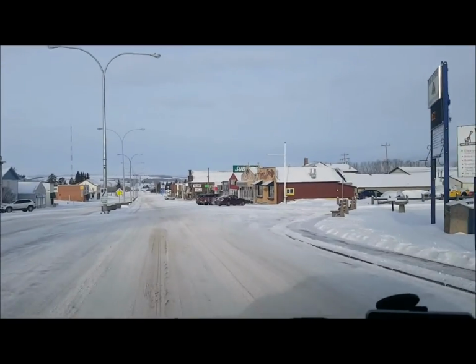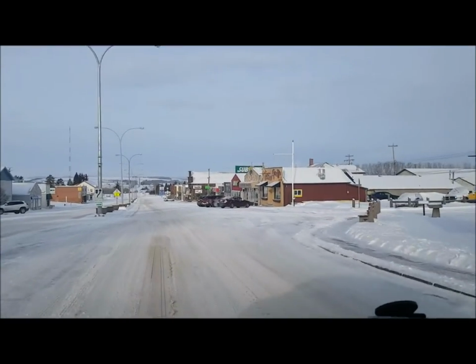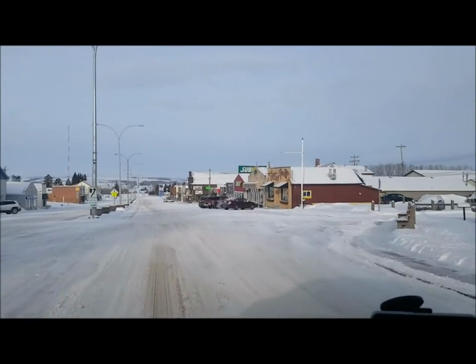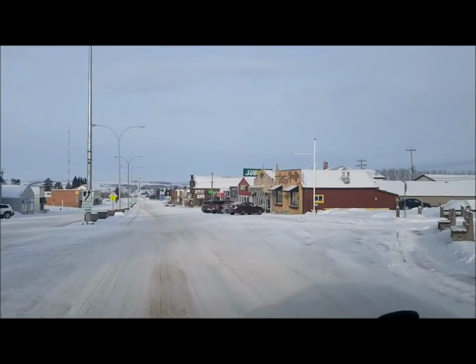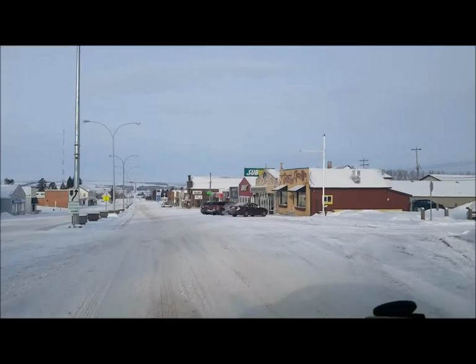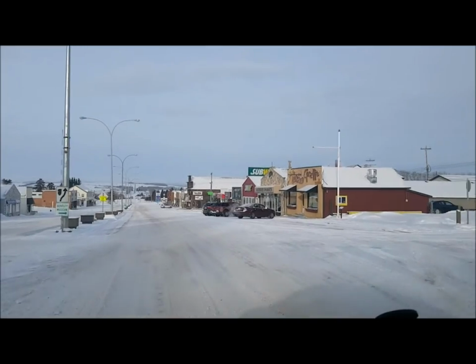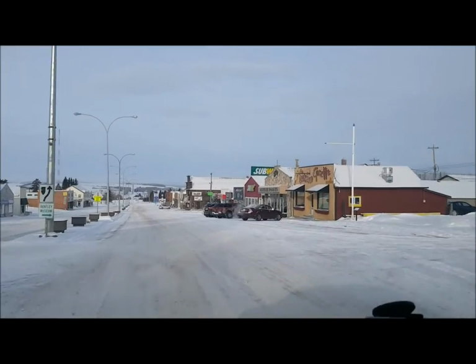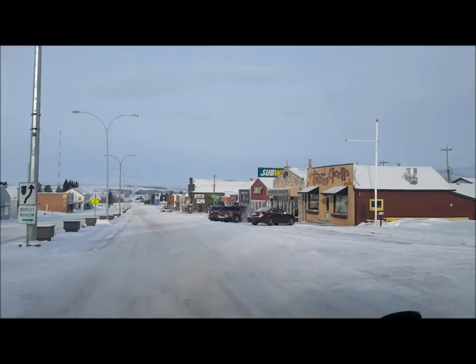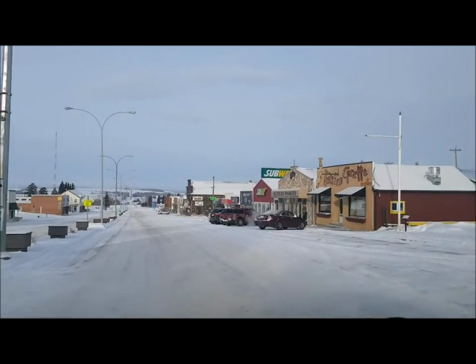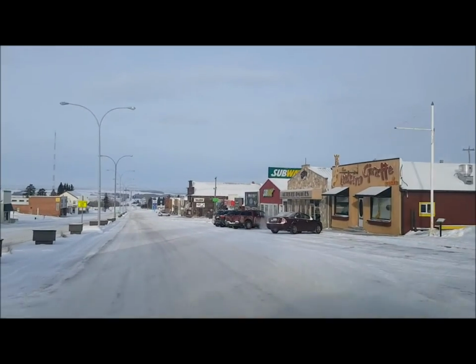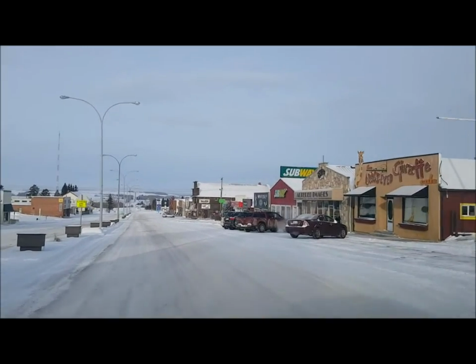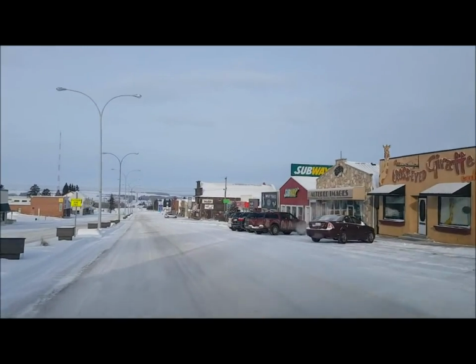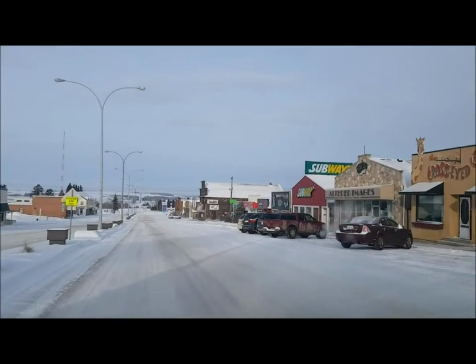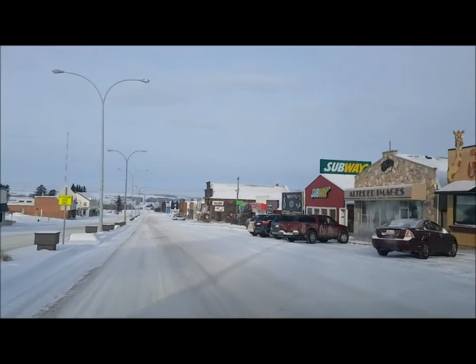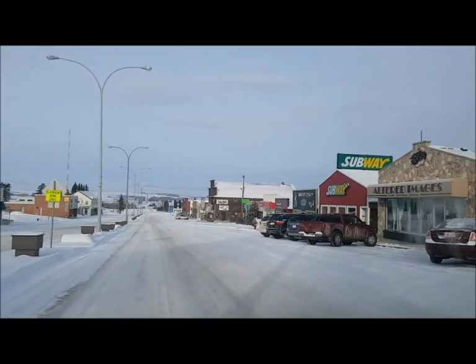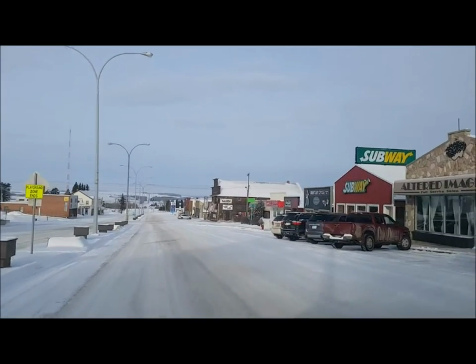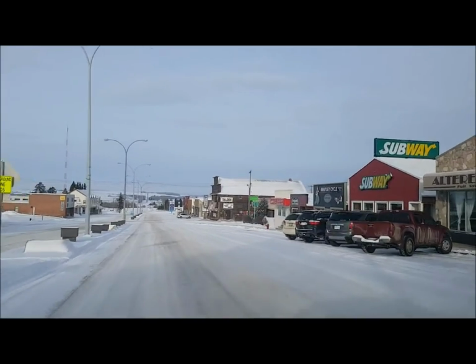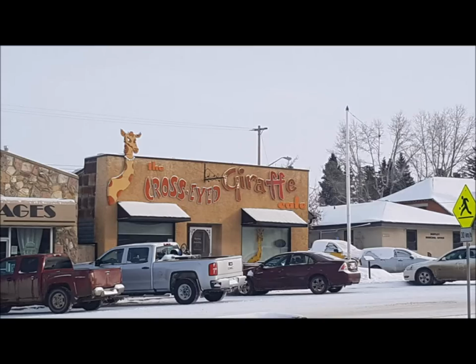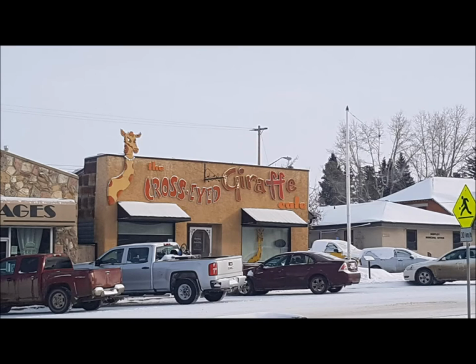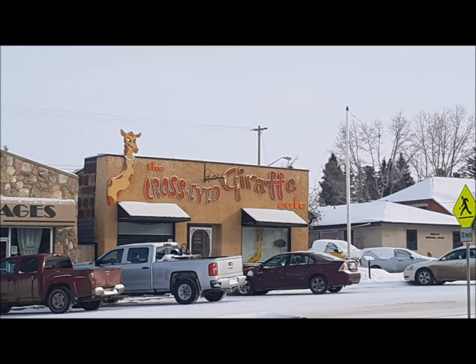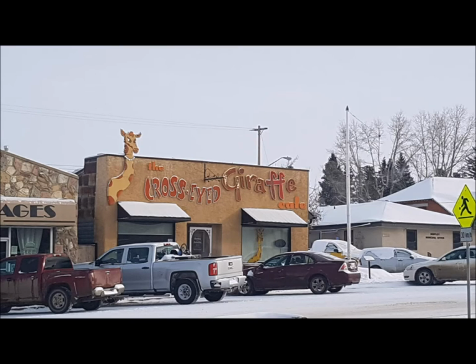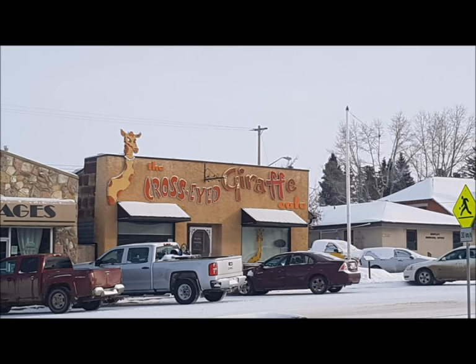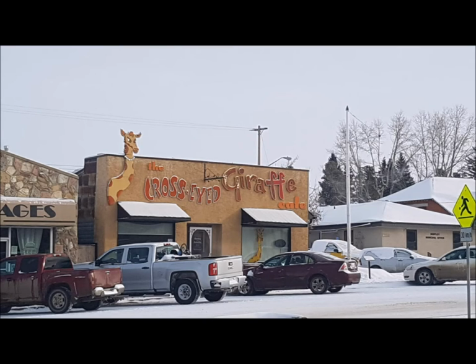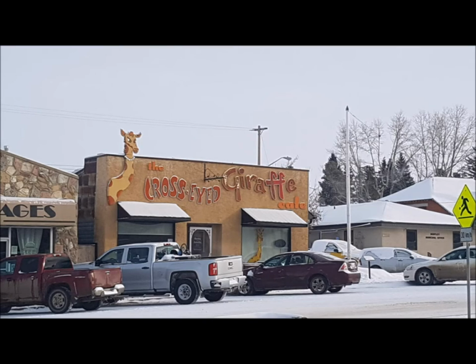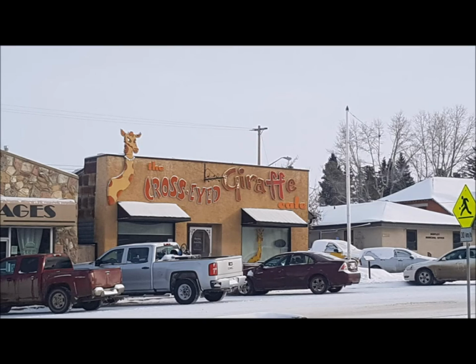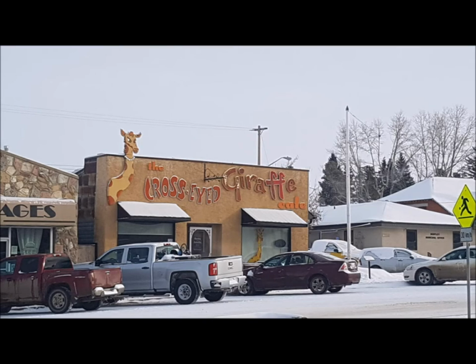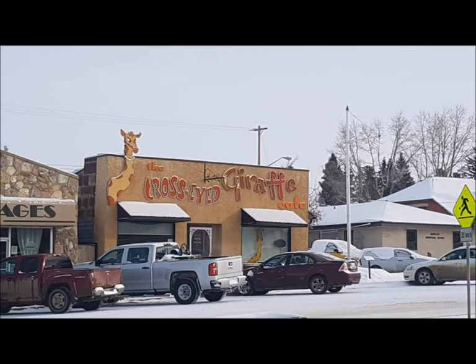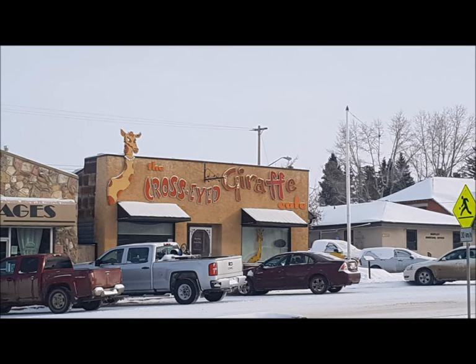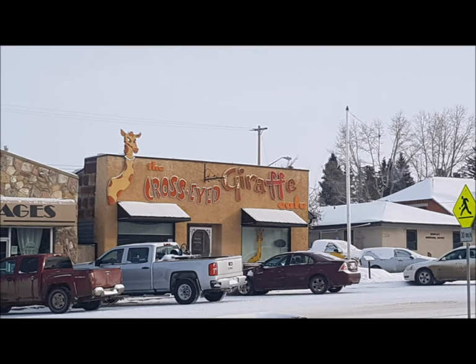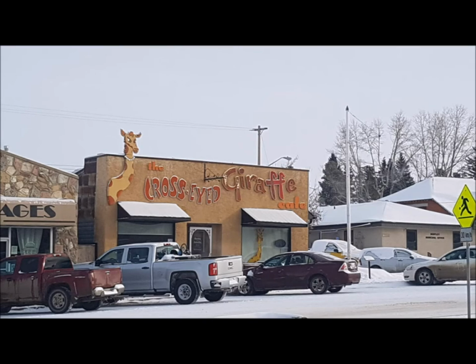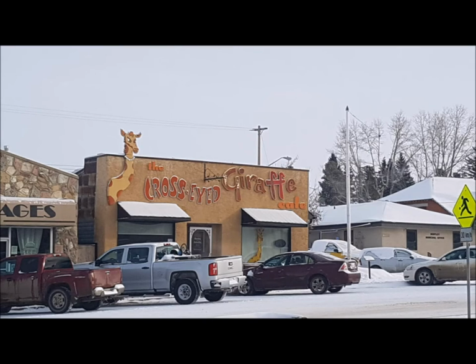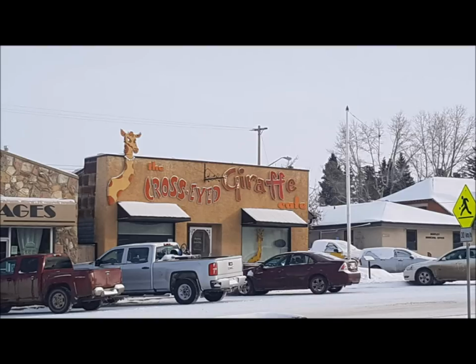On the right side you'll see the Cross-Eyed Giraffe Cafe. I had already eaten breakfast at my hotel in Red Deer, so I didn't stop in here today, but the sign alone is enough to make me want to come back.